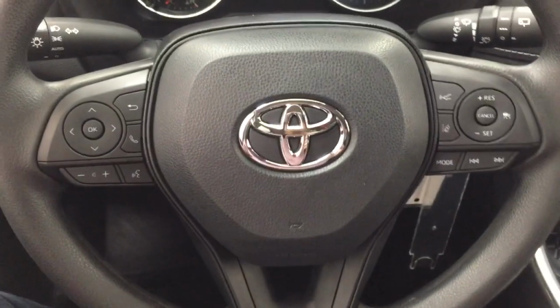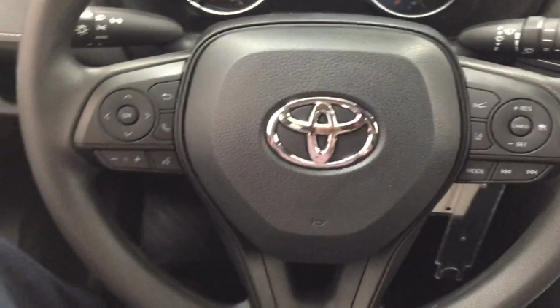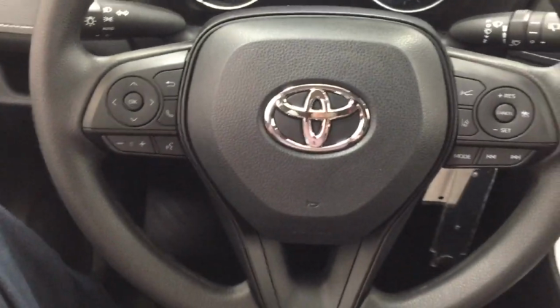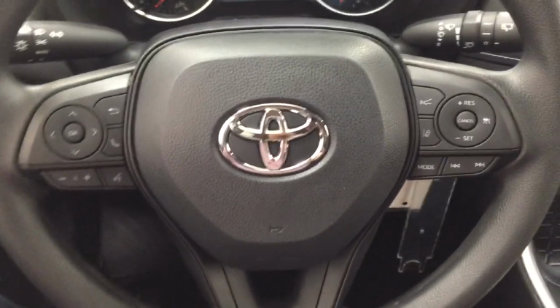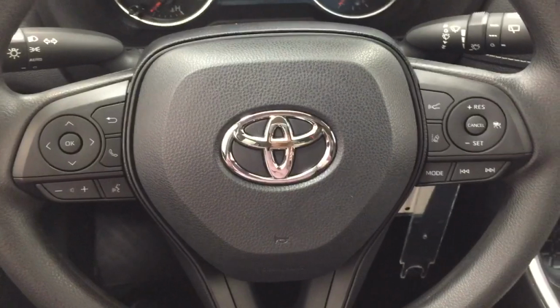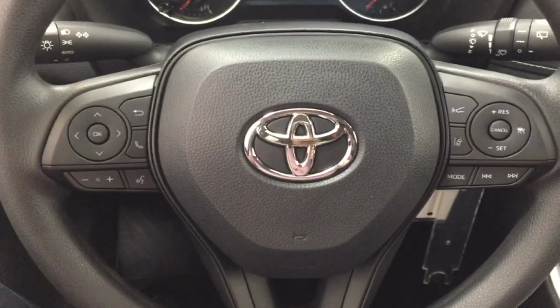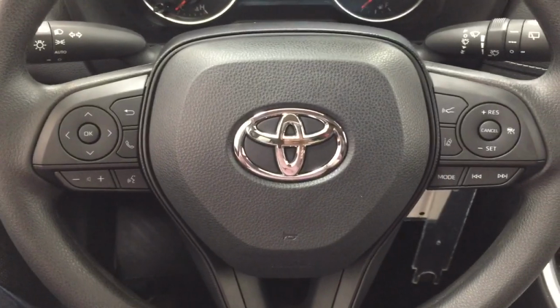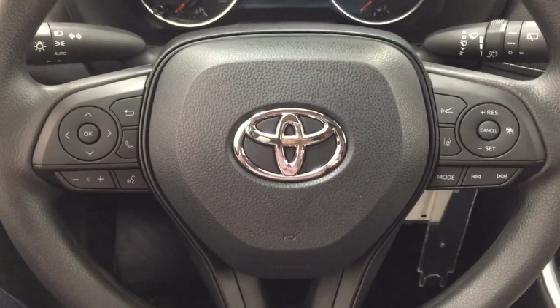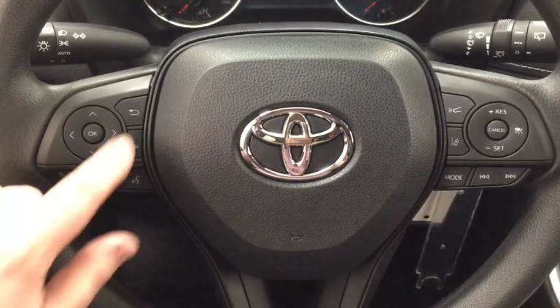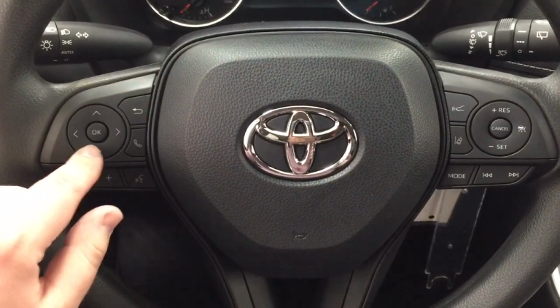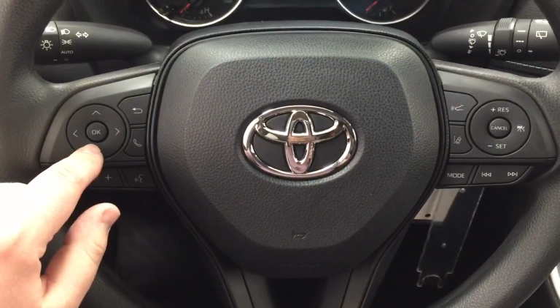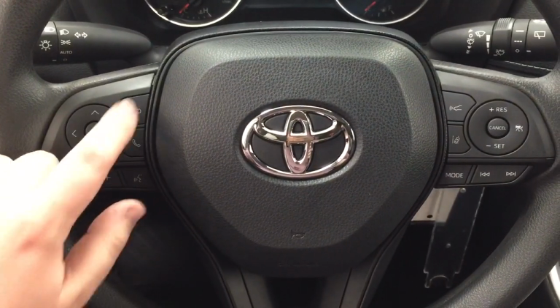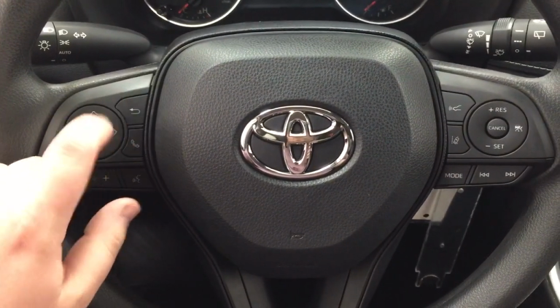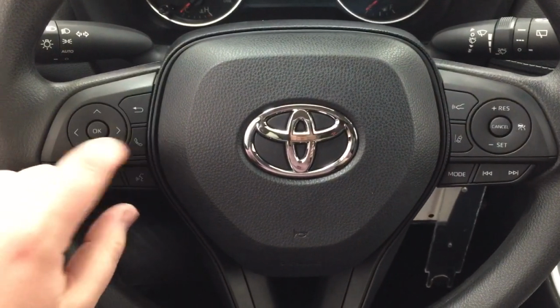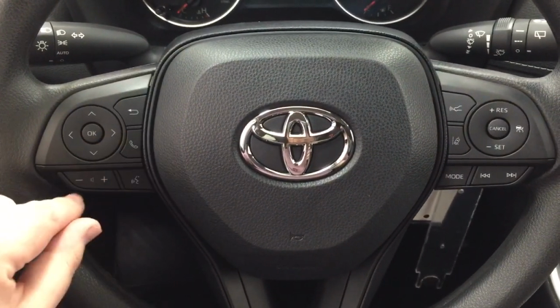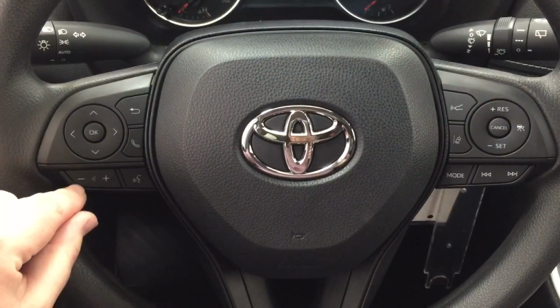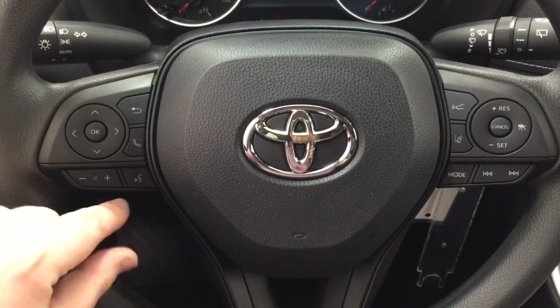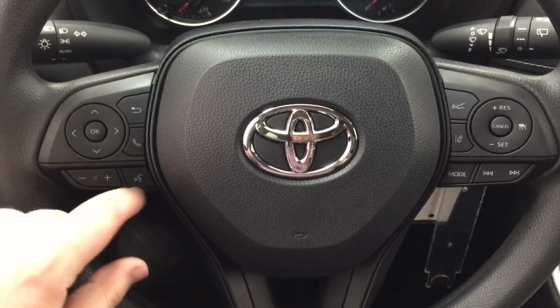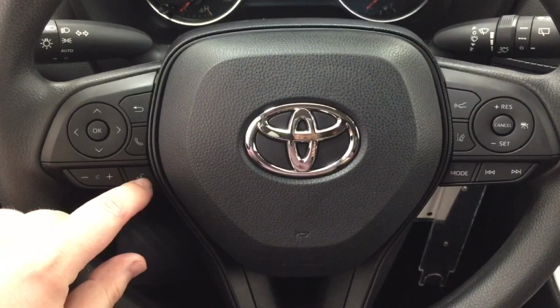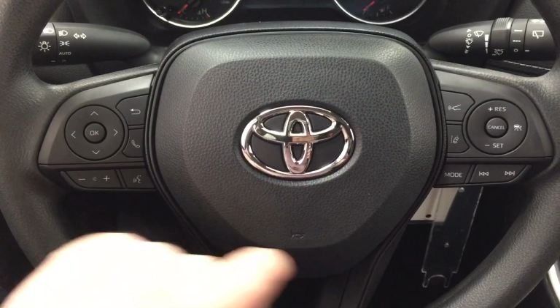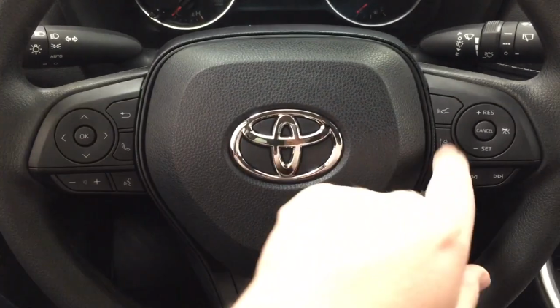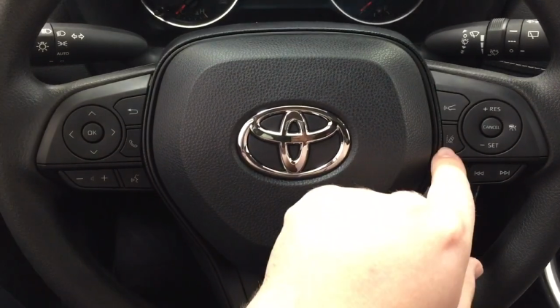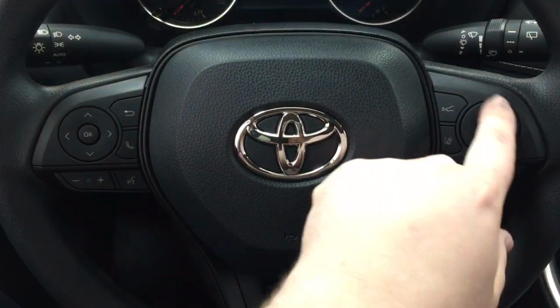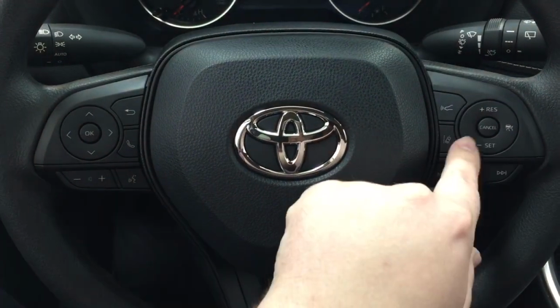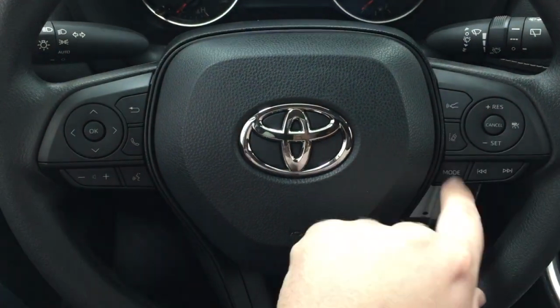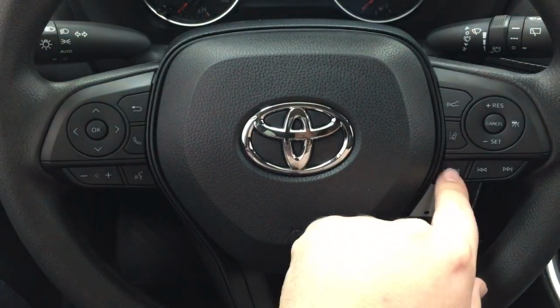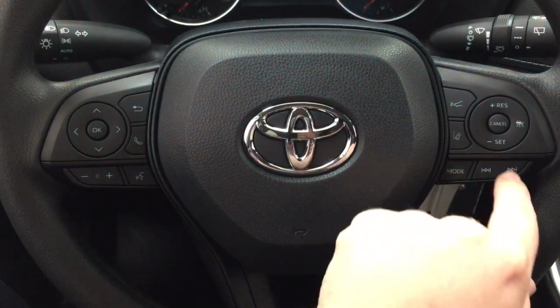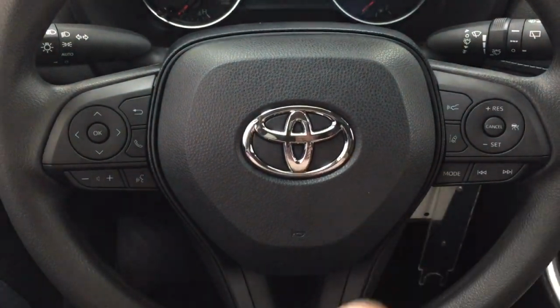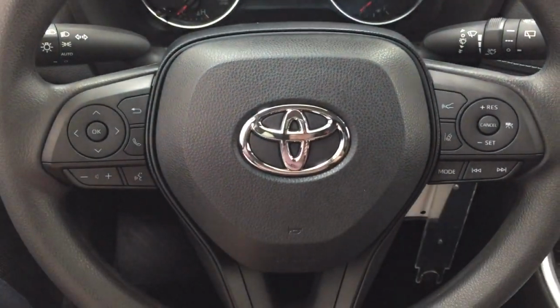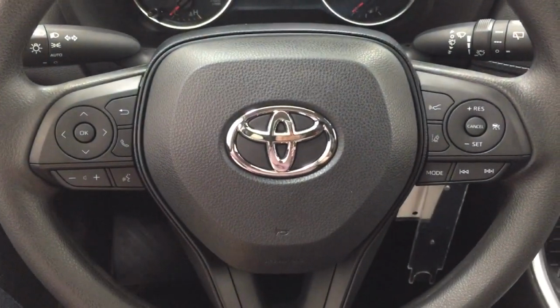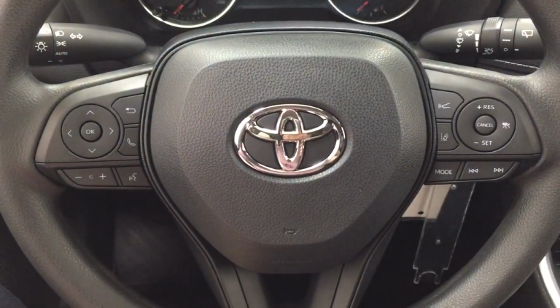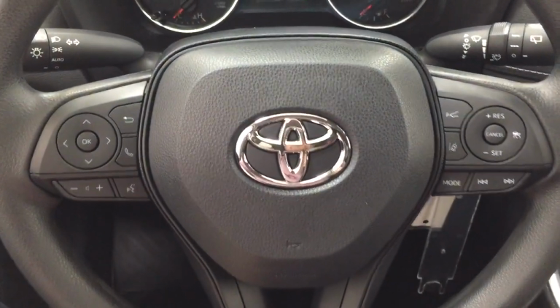A couple of the controls you'll see on the steering wheel include your scroll function, back button, Bluetooth, volume control, voice recognition, lane departure alert, cruise control, mode select, and your seek function.